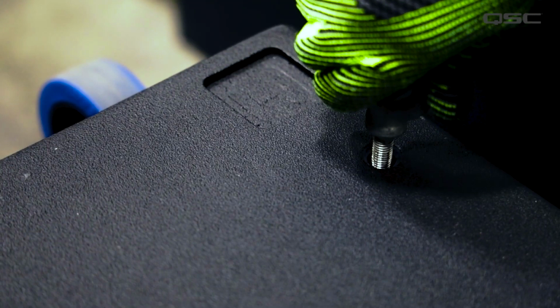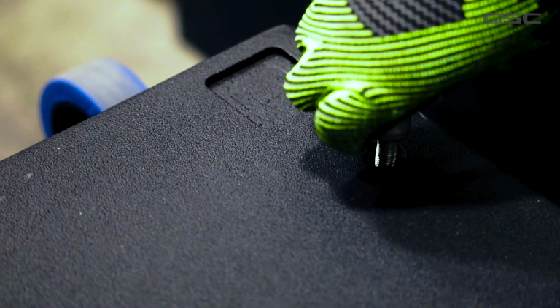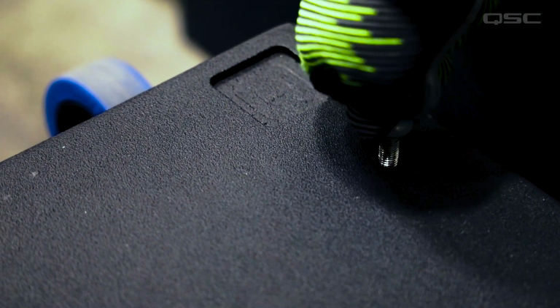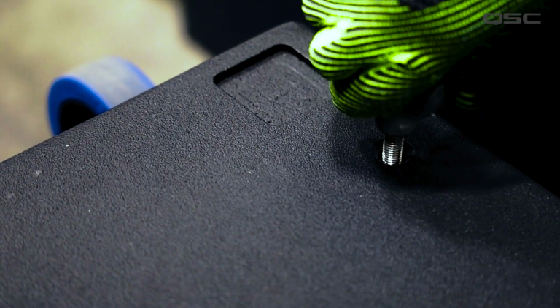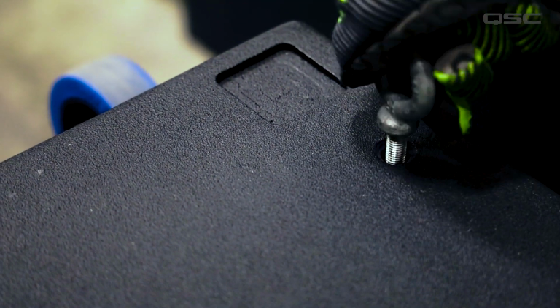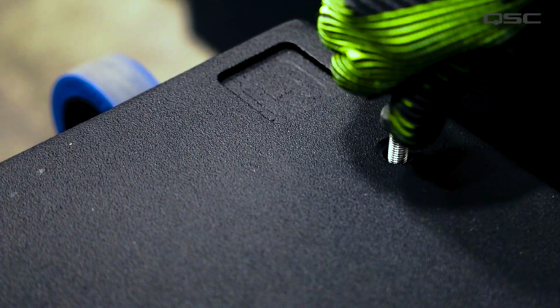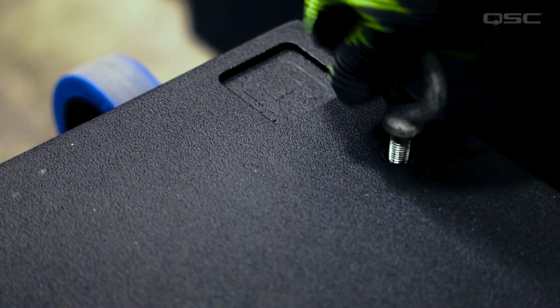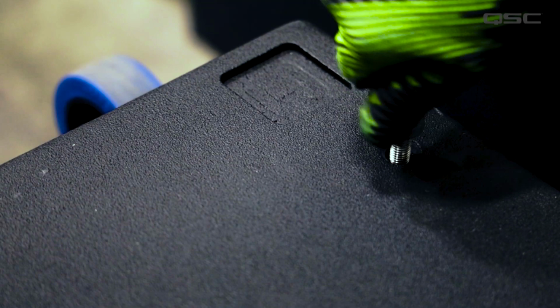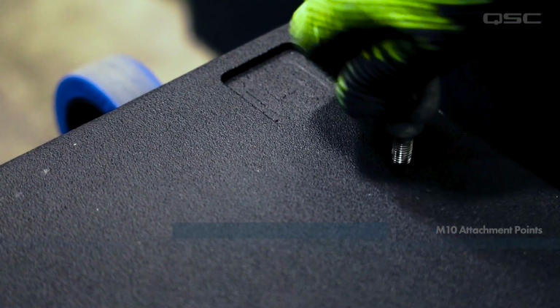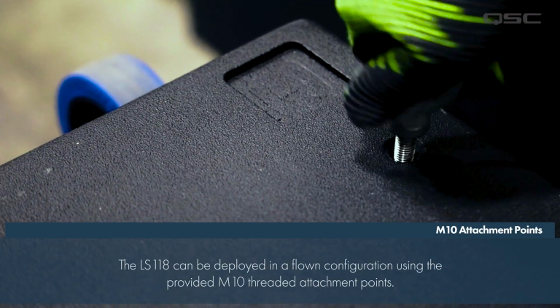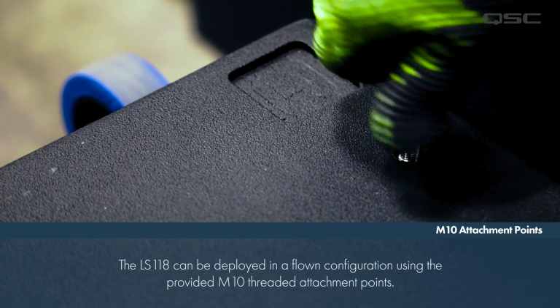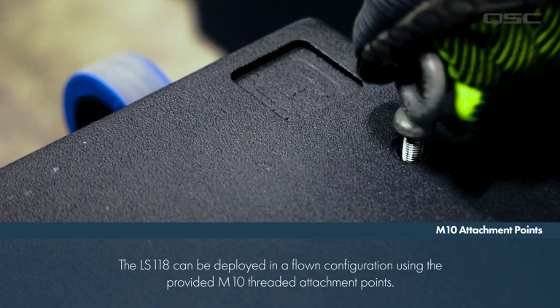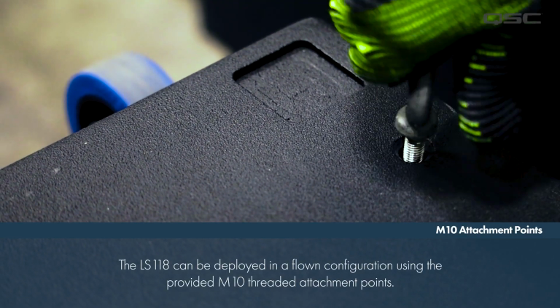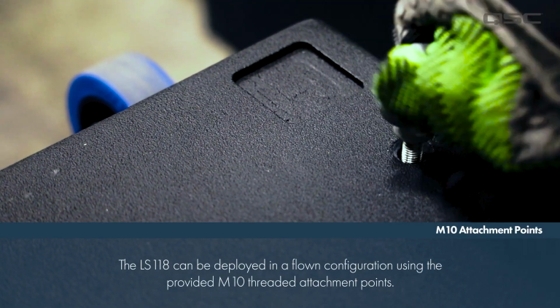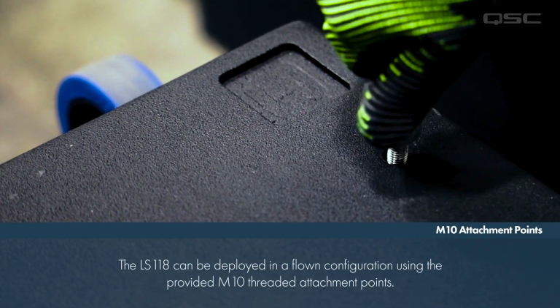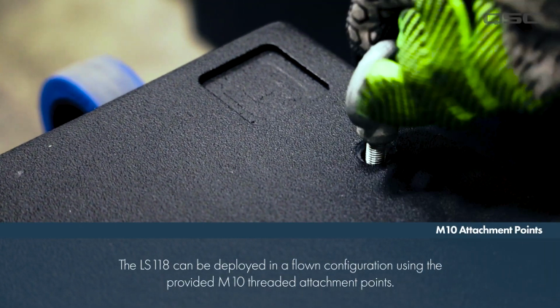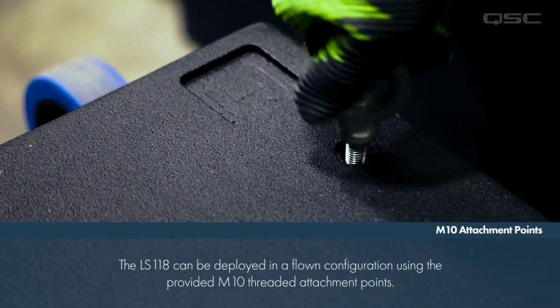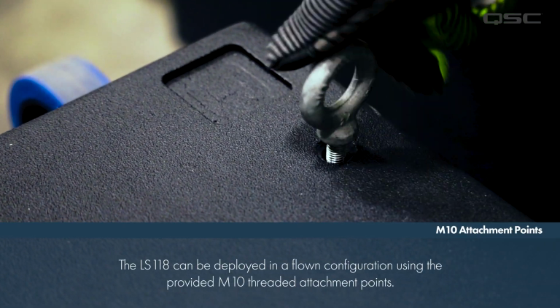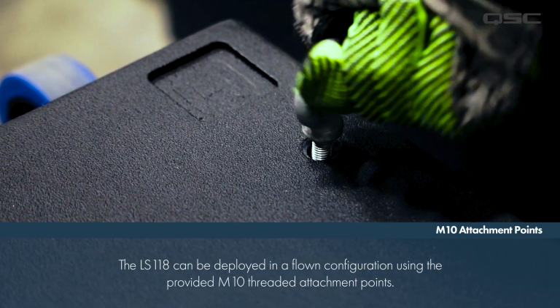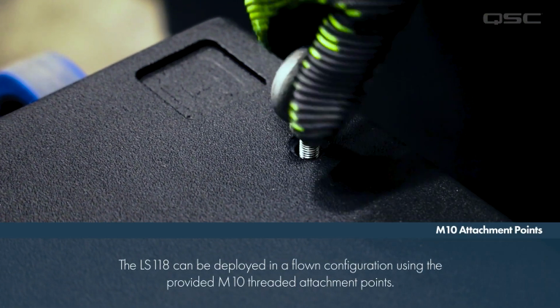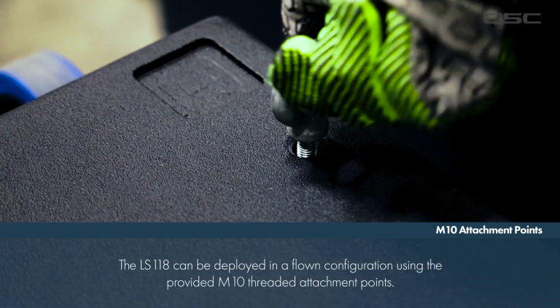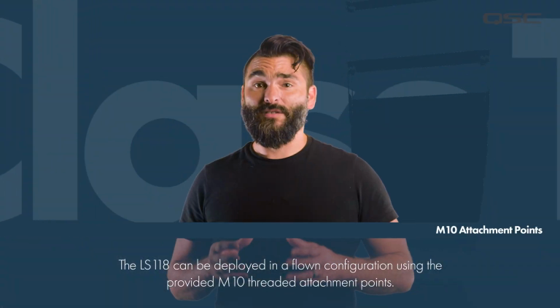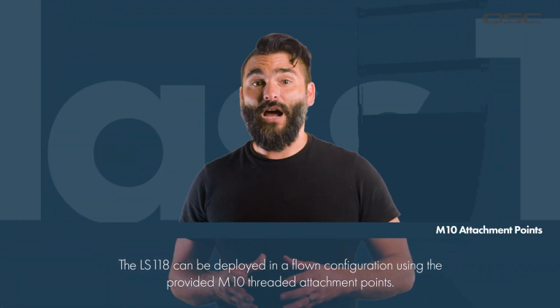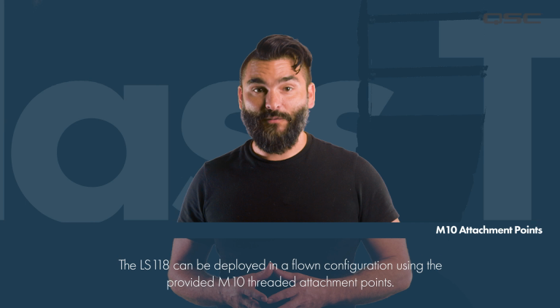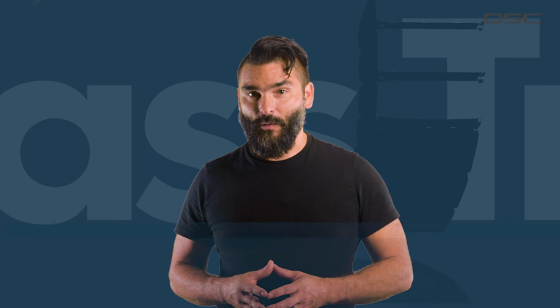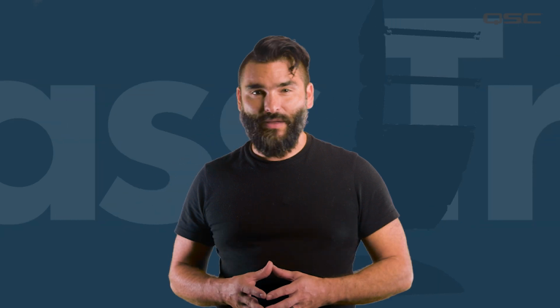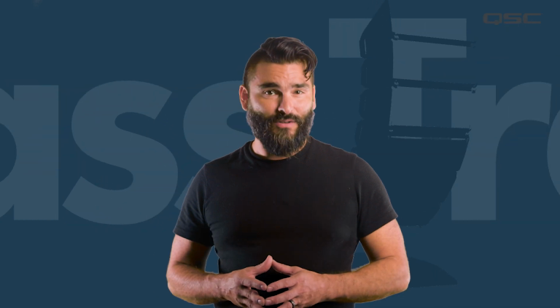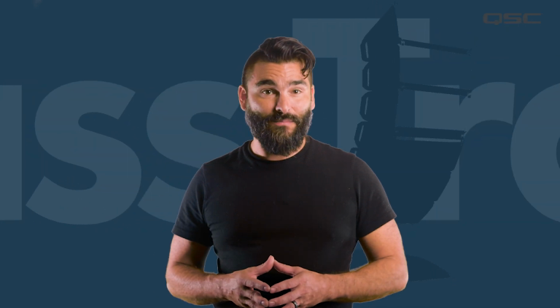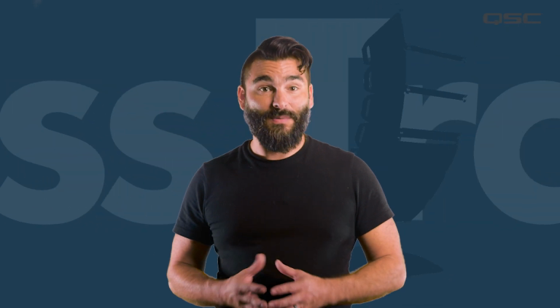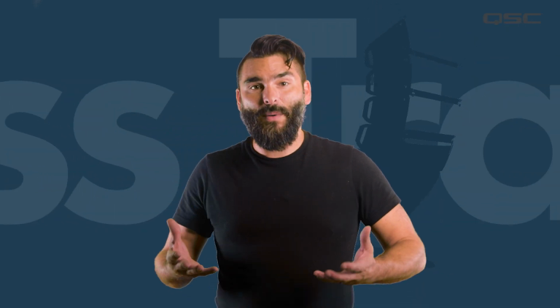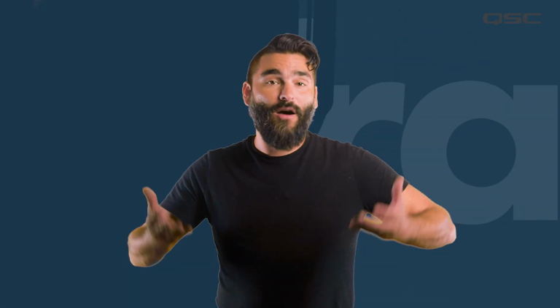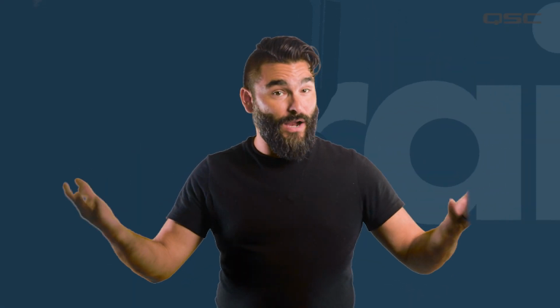The LS118 is also outfitted with 4 M10 attachment points for mounting eye bolts, which can then be used to fly the subwoofer. This is a great option for deployments where the entire system needs to be up and off the ground.